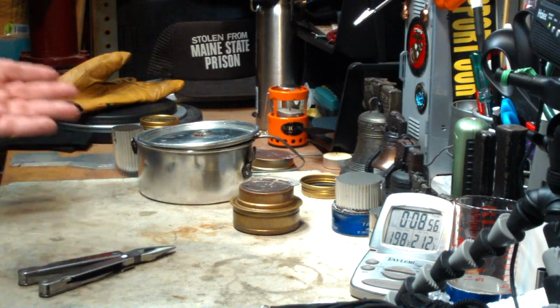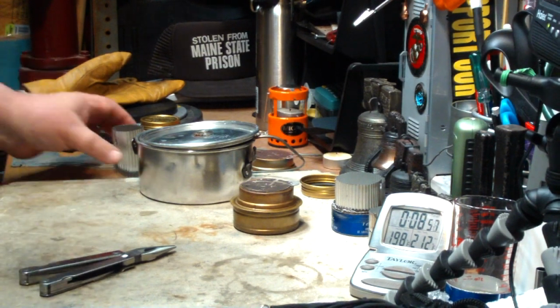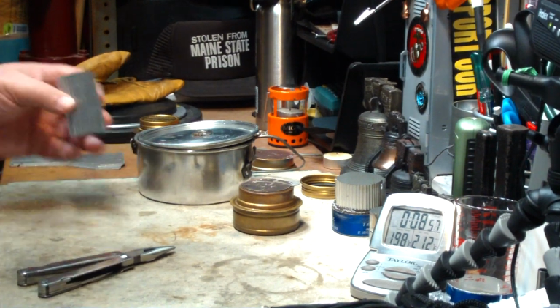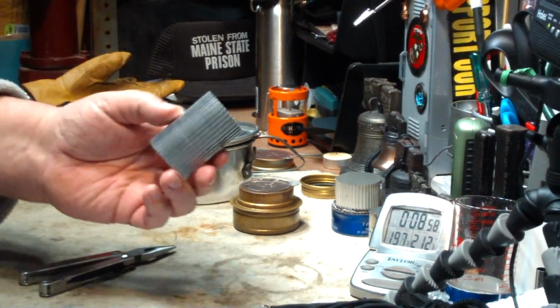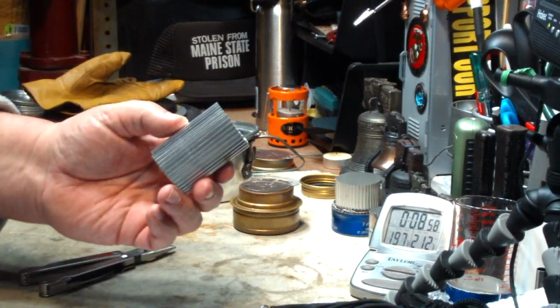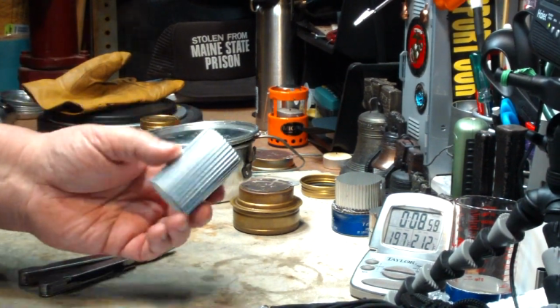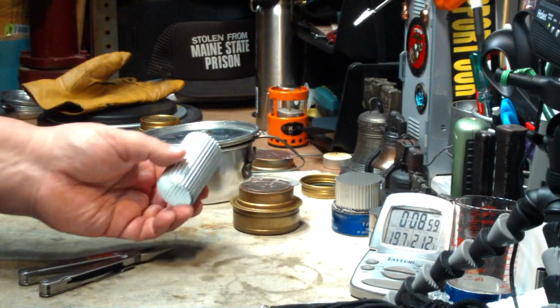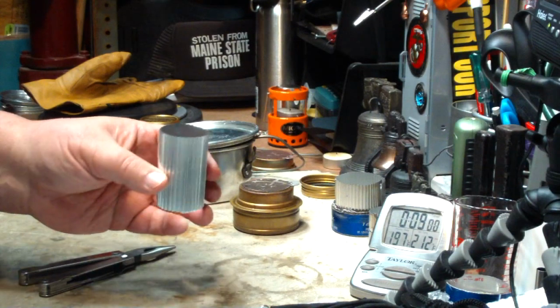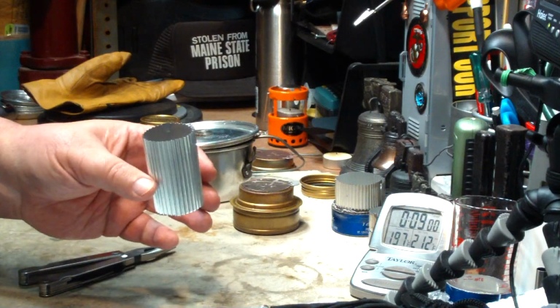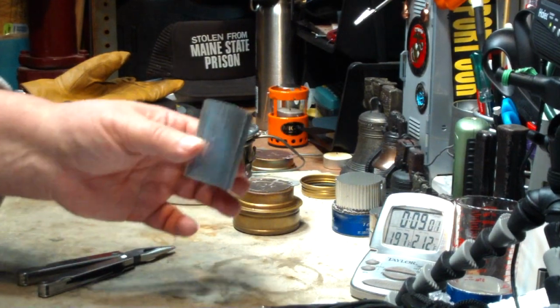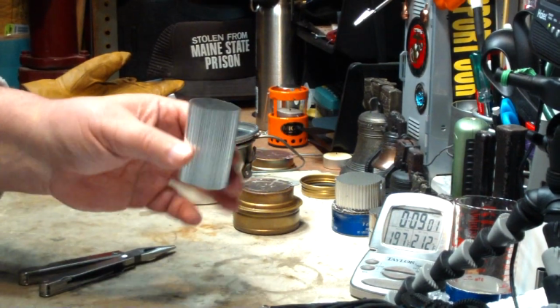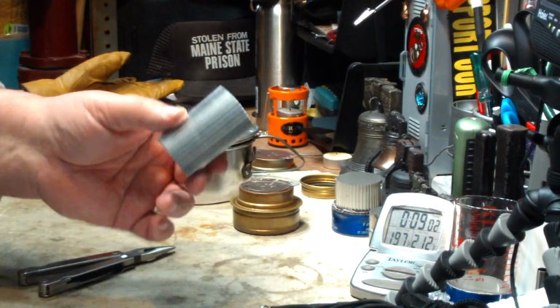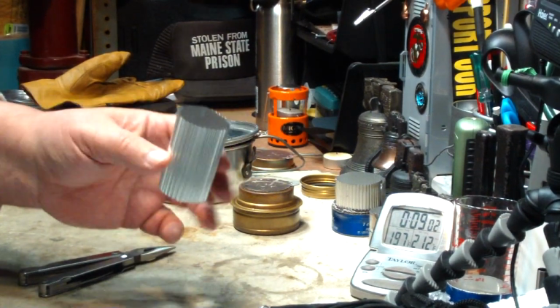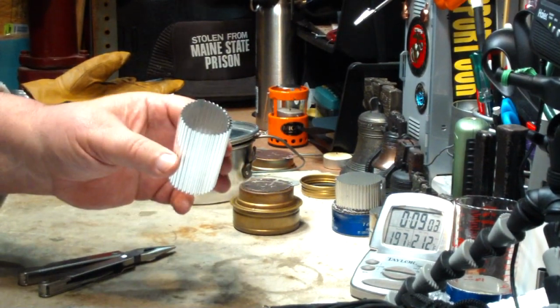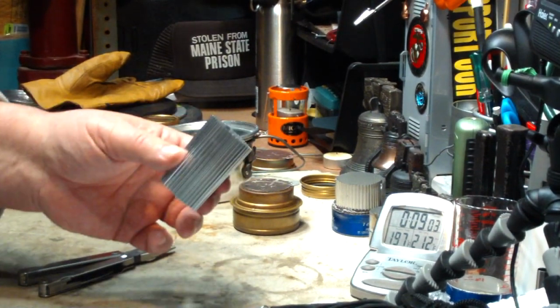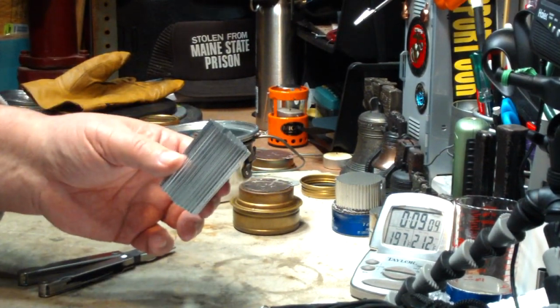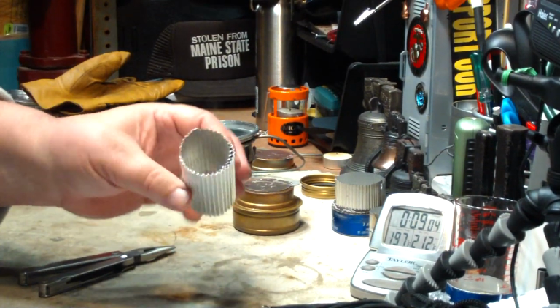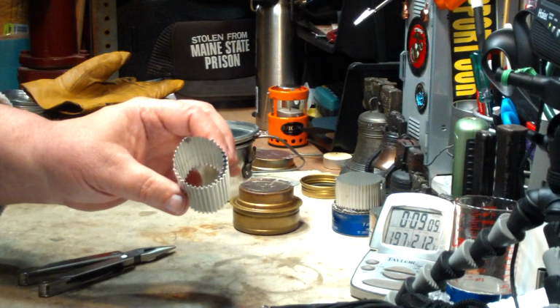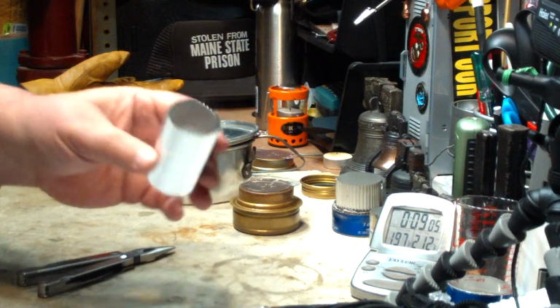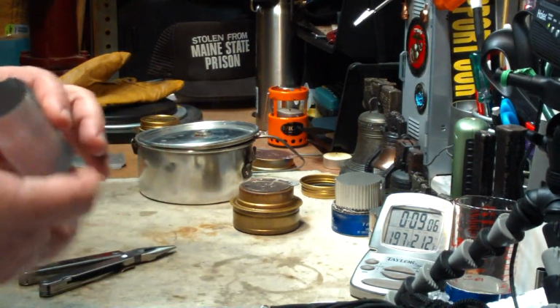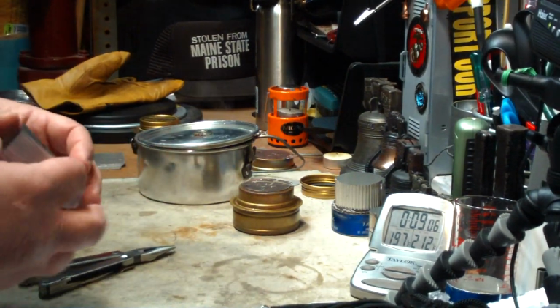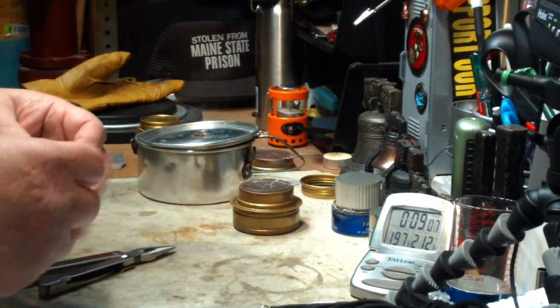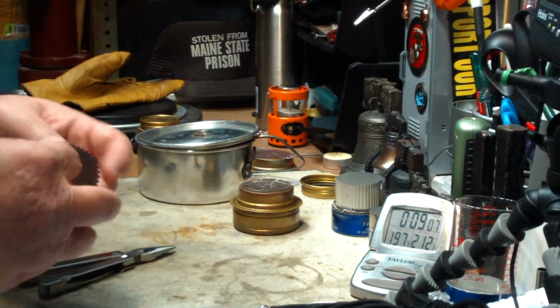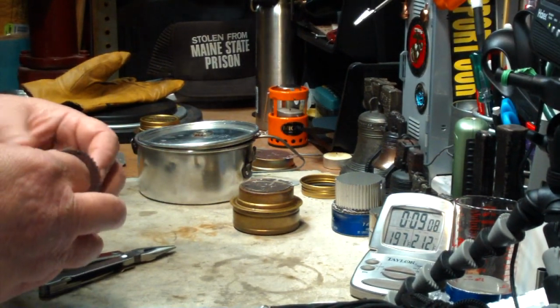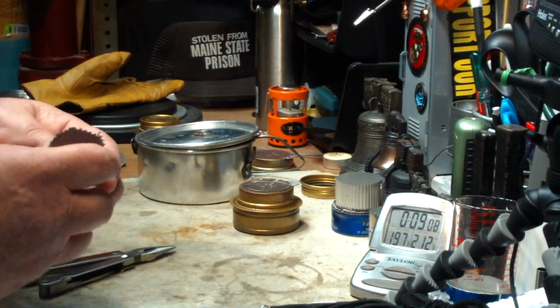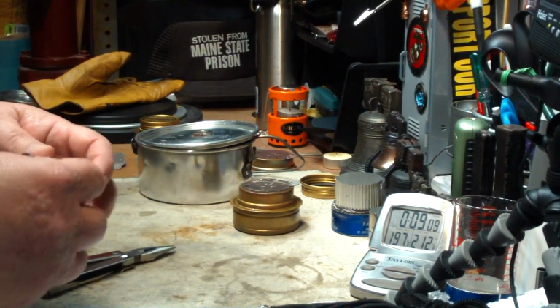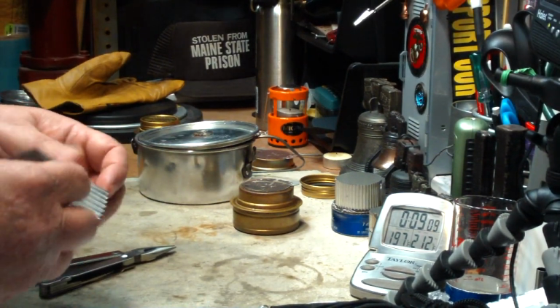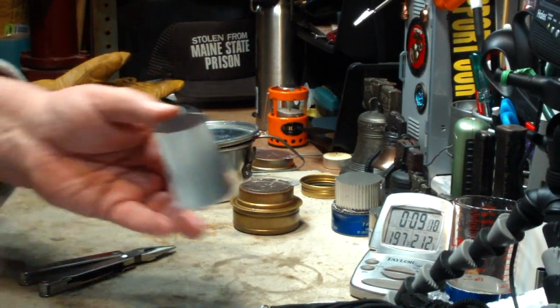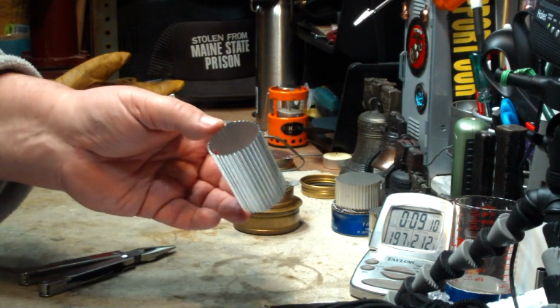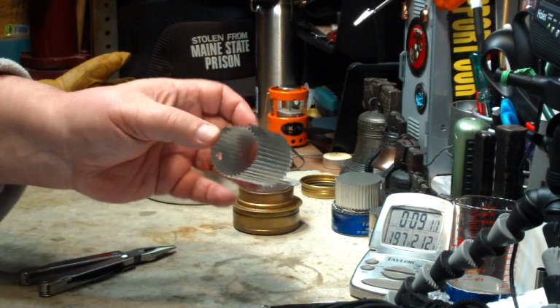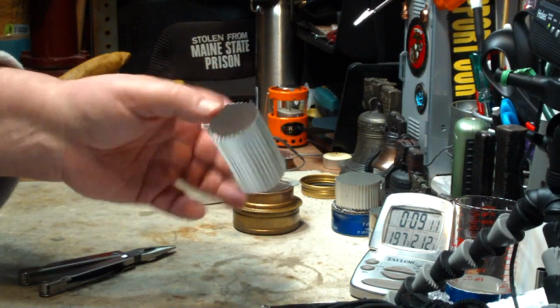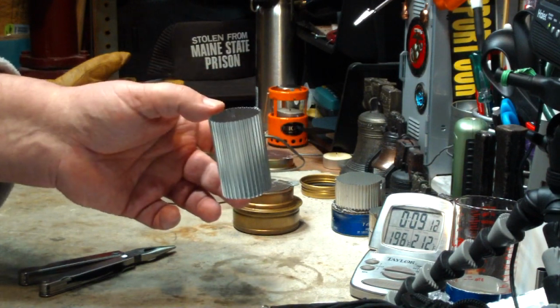In my opinion, this does work with the Trangia. You can just take these and cut yourself a couple, roll them up into a bottle or roll them up on themselves so that they protect each other, and just put that in your cook kit.